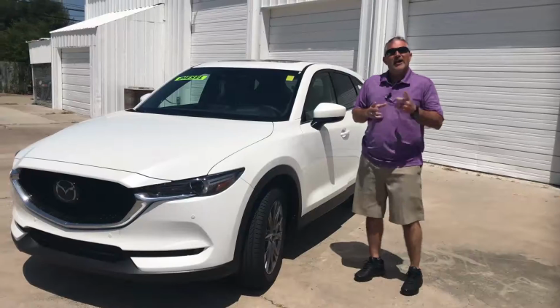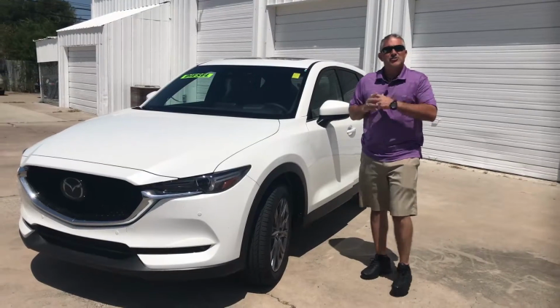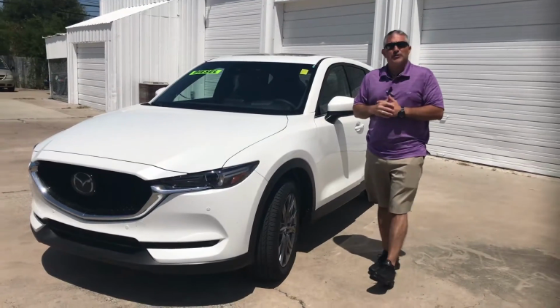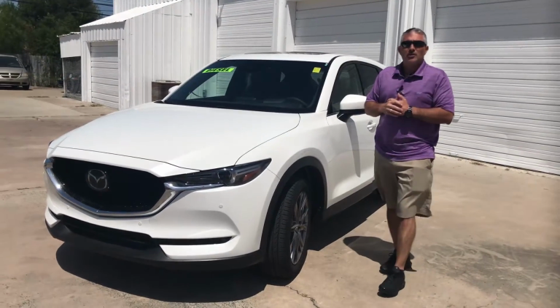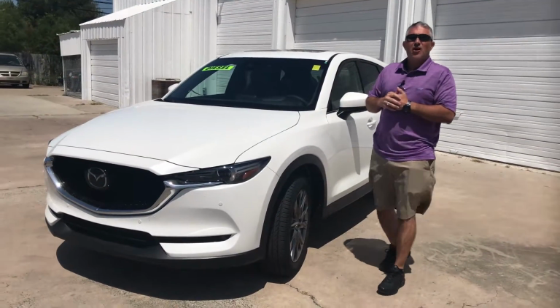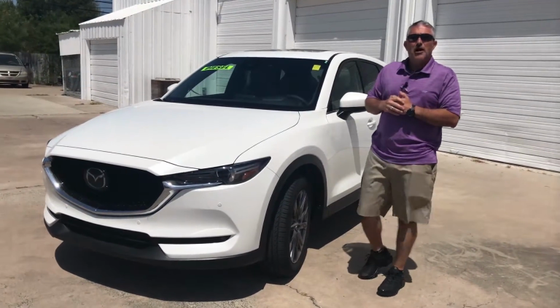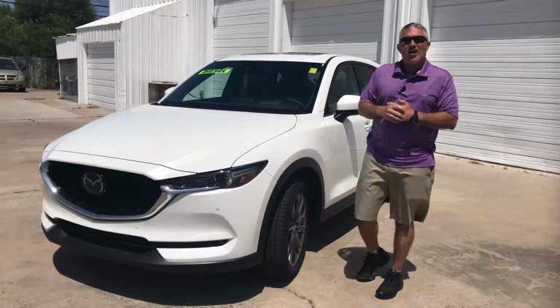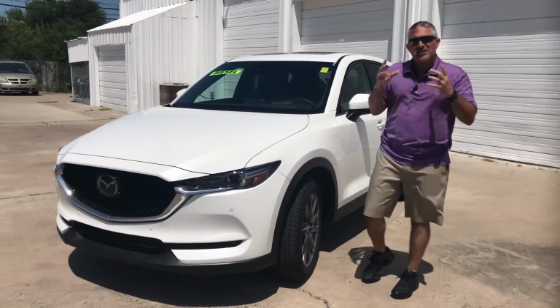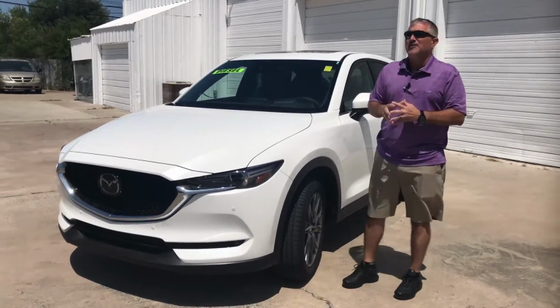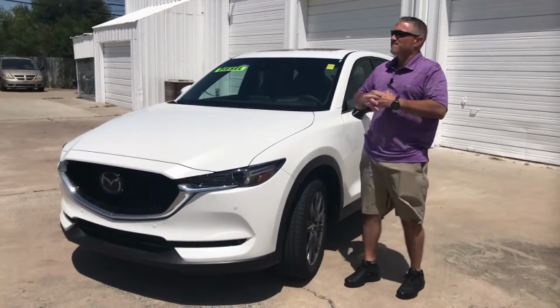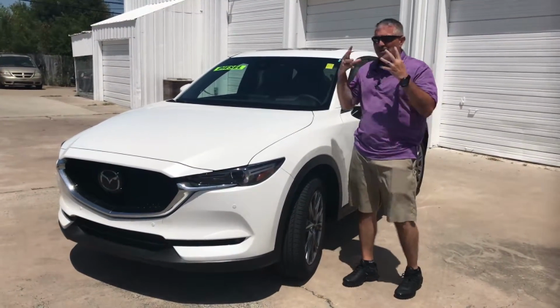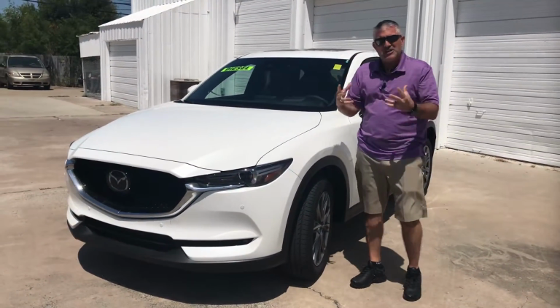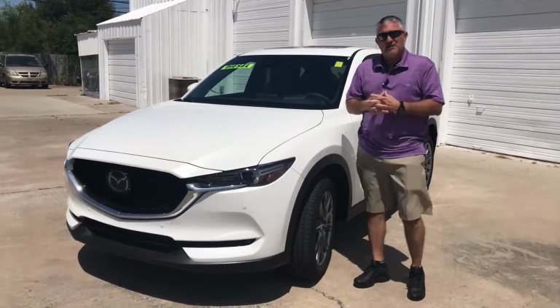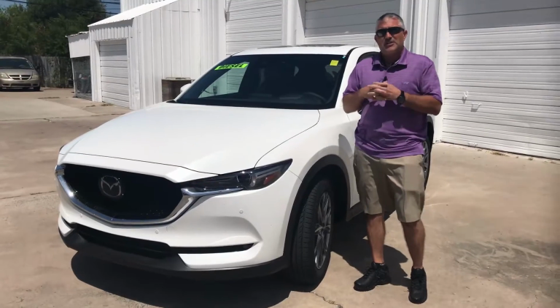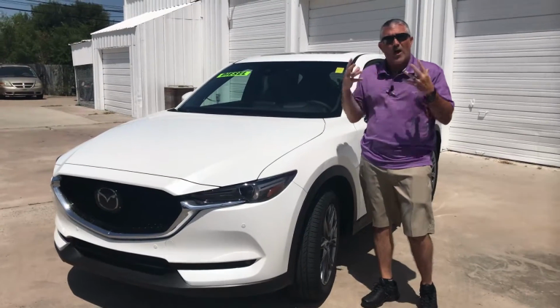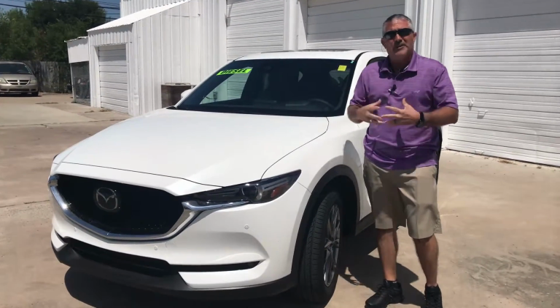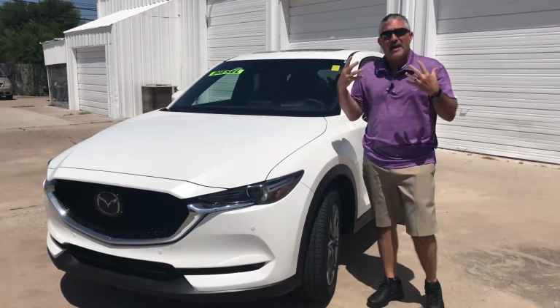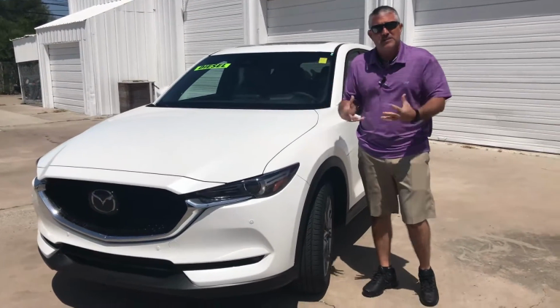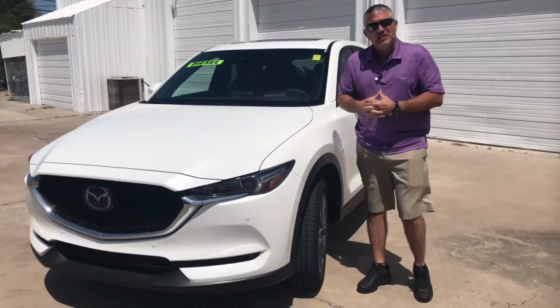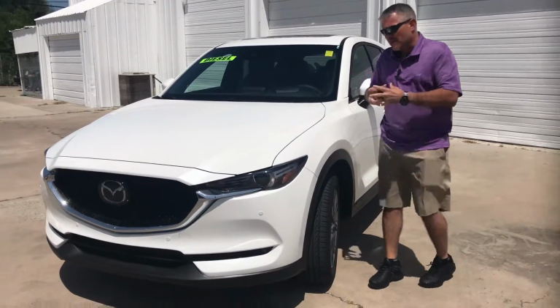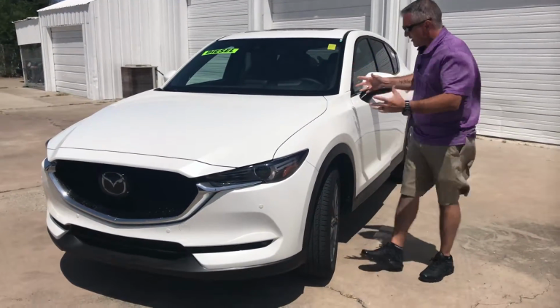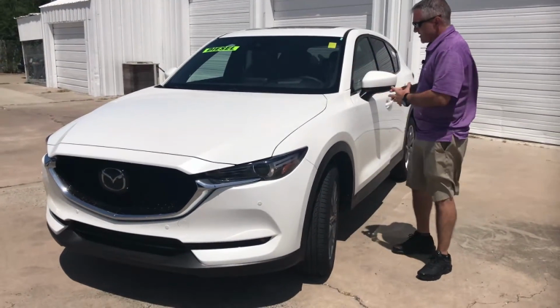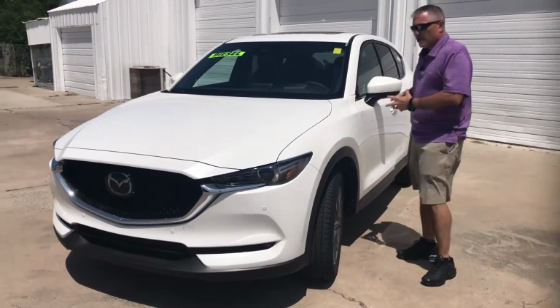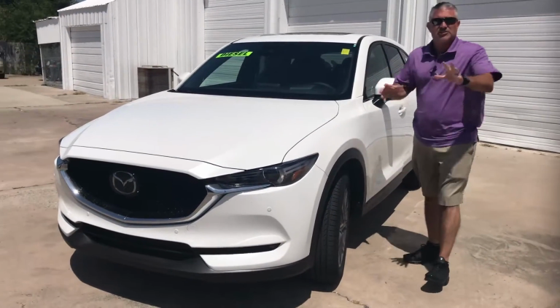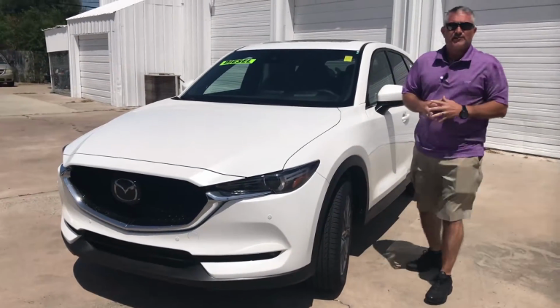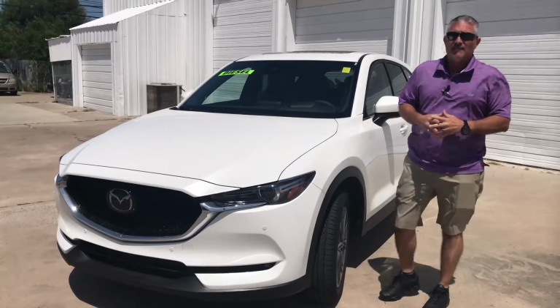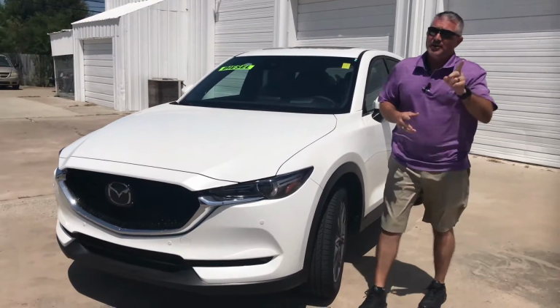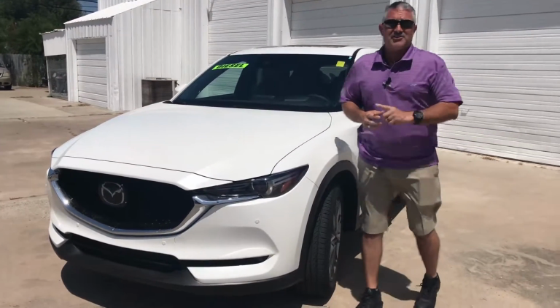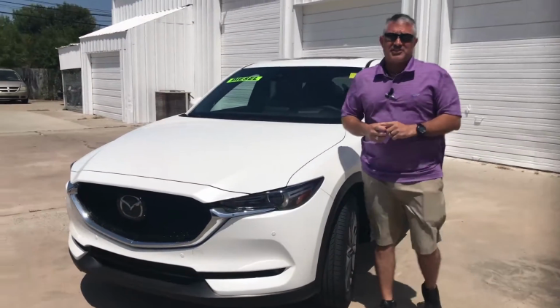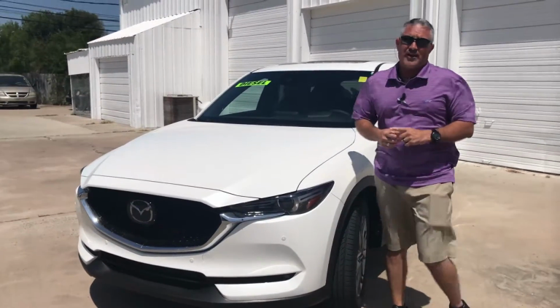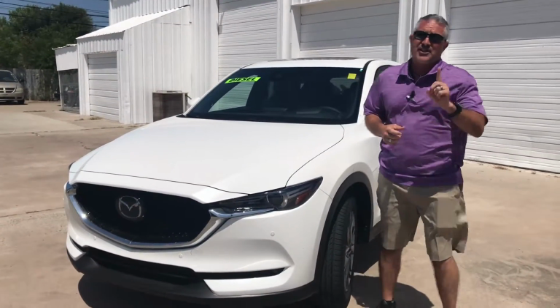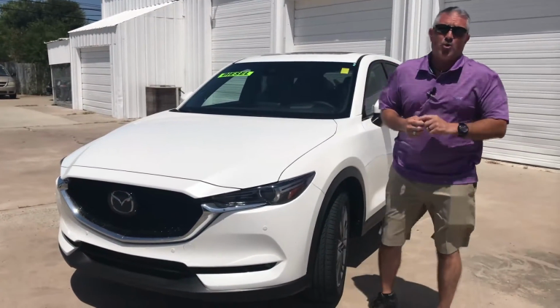Hey, this is Jonathan with All-Star Mazda. I've got something very unique and pretty much has wowed me and amazed me. You might look at this and say, oh, it's just a CX-5, but it's not just a CX-5. This is something more.